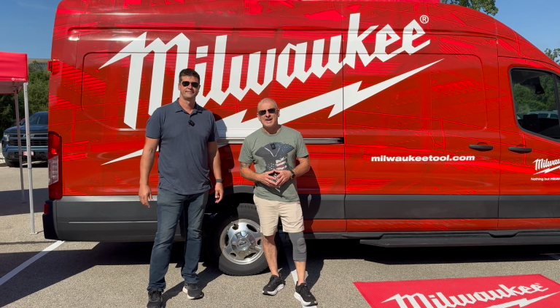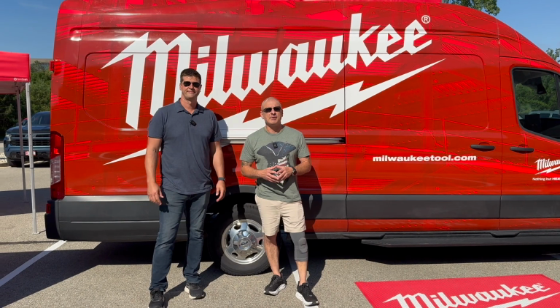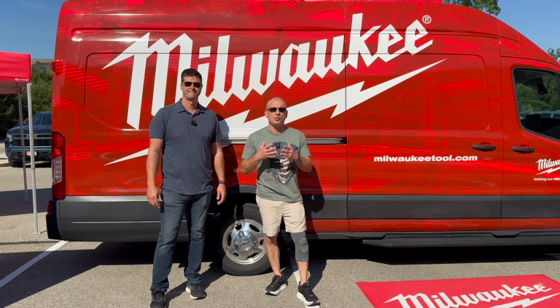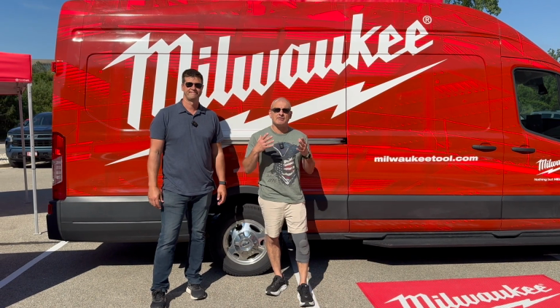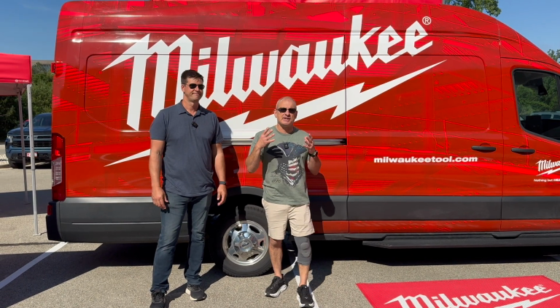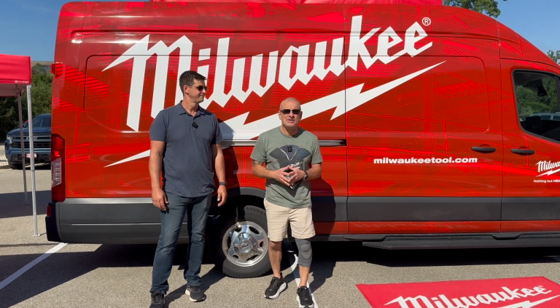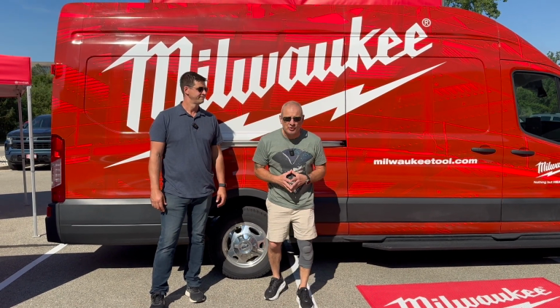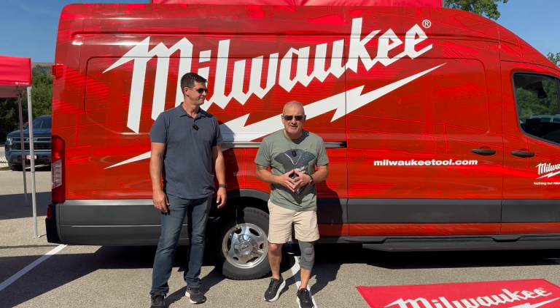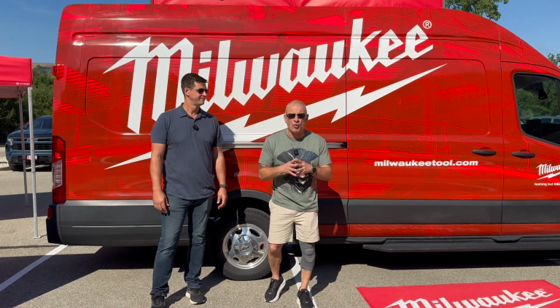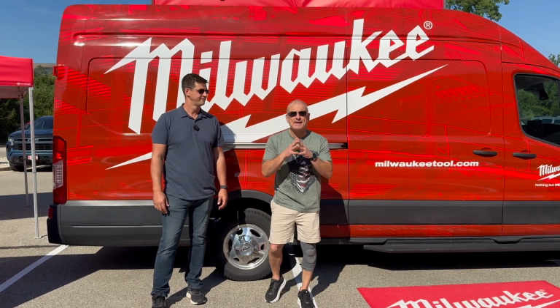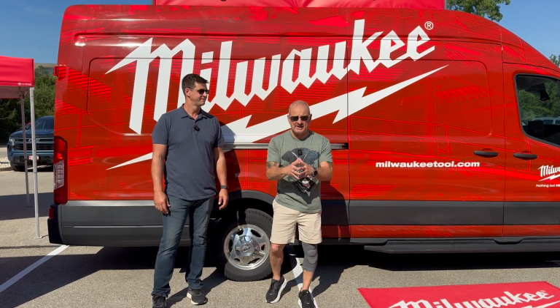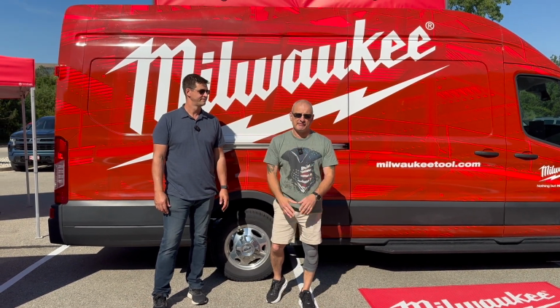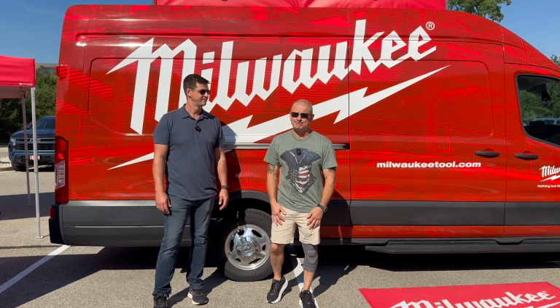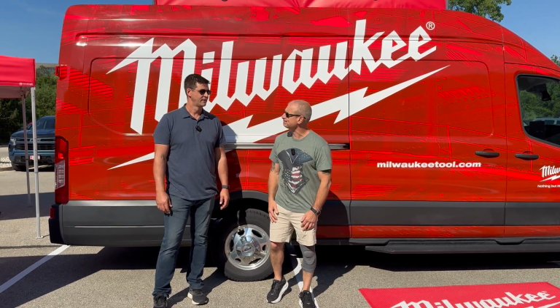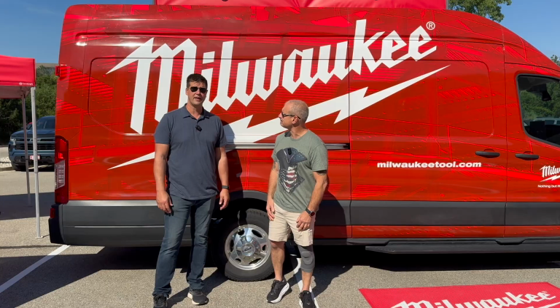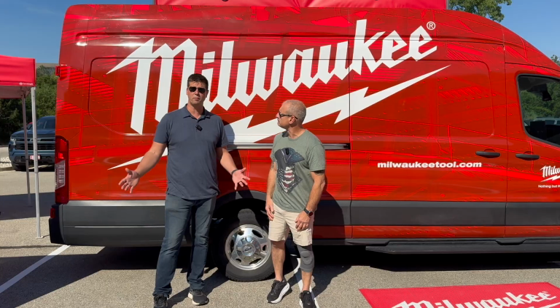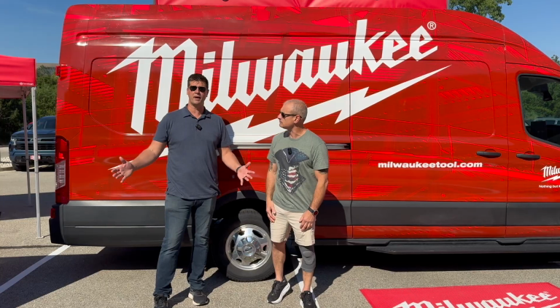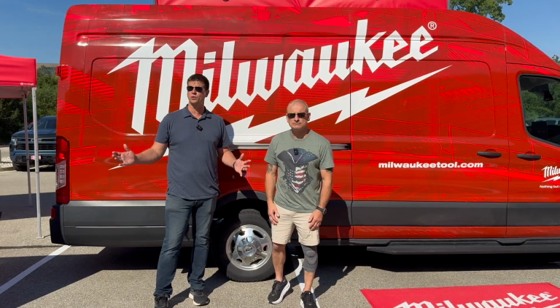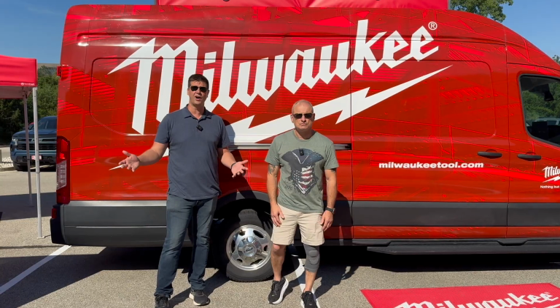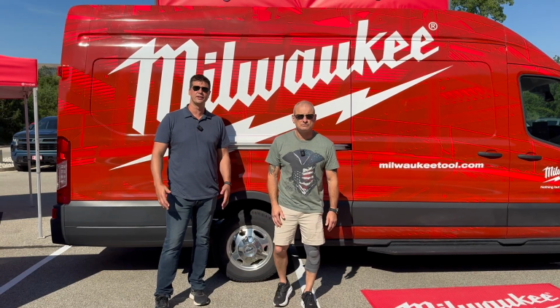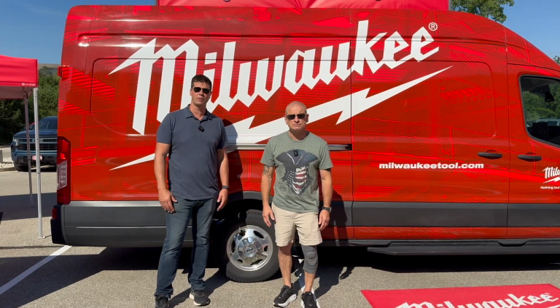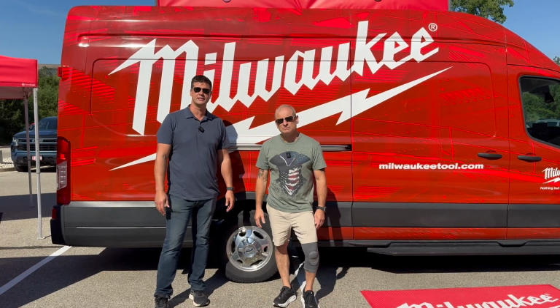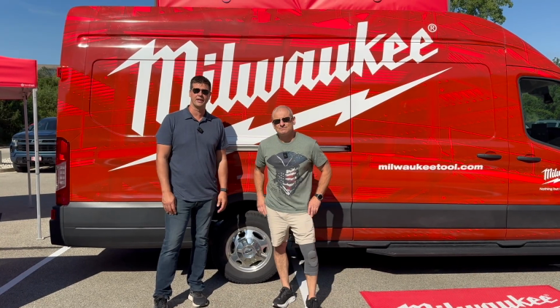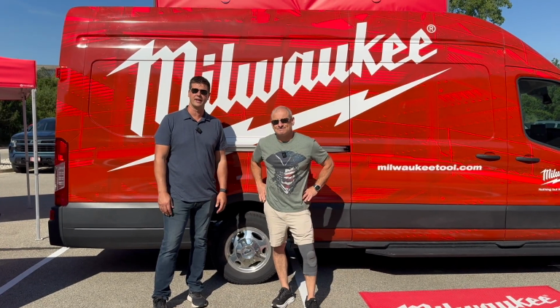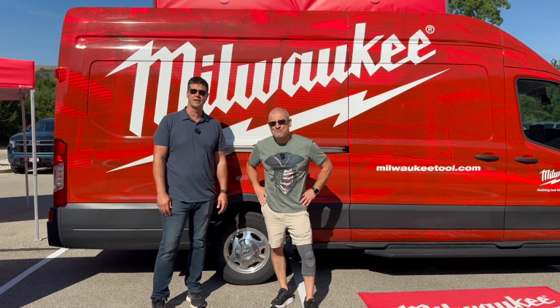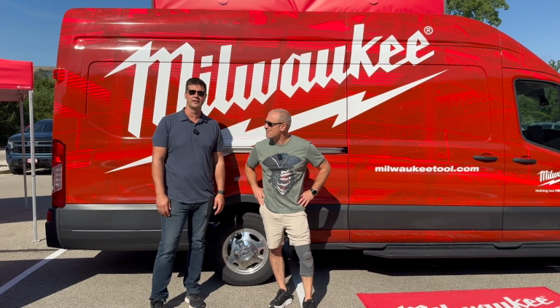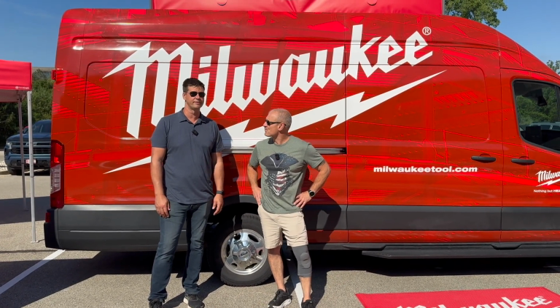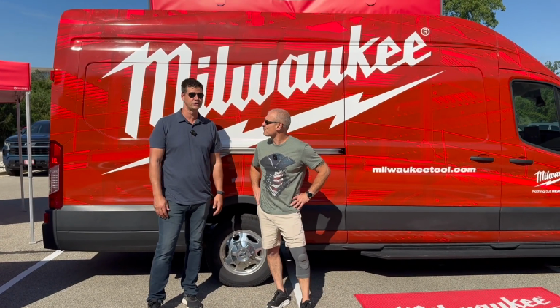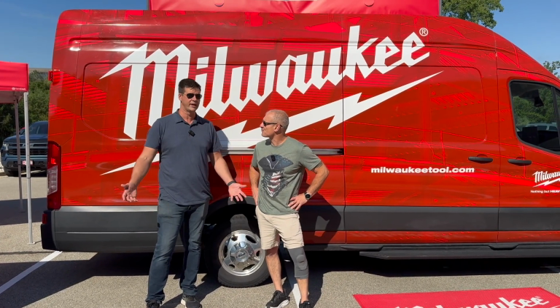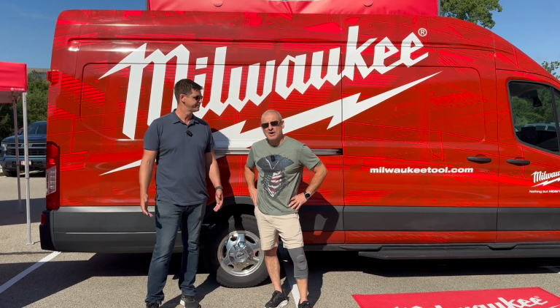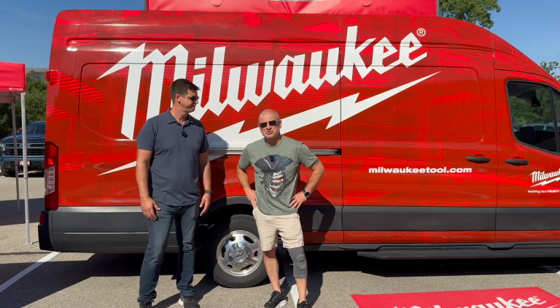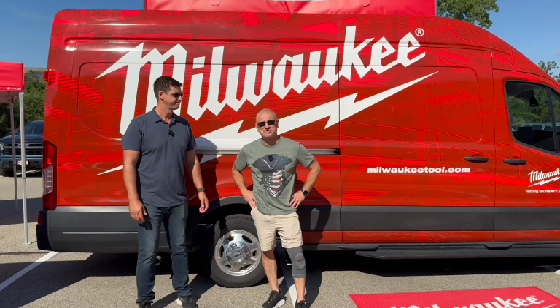Hey everybody, we are at the 2025 Milwaukee media event. They call it Pipeline. There are over a hundred different products that we're going to get our hands on and show you guys.